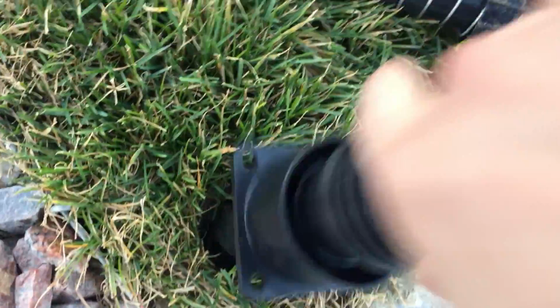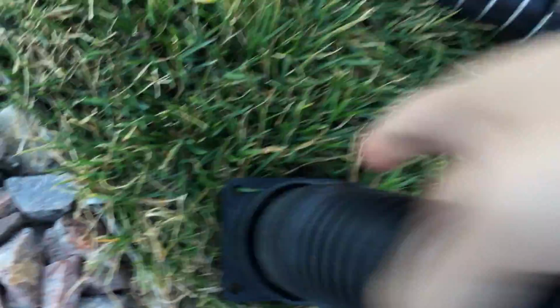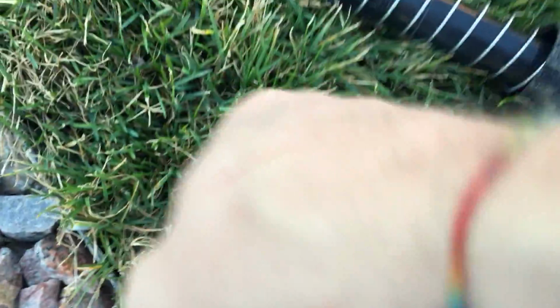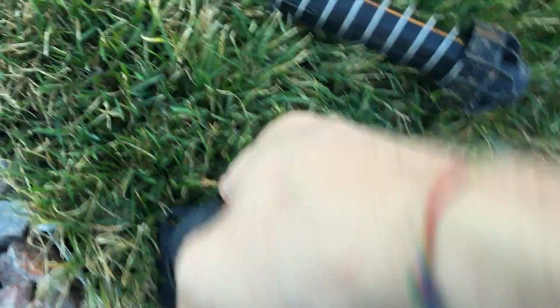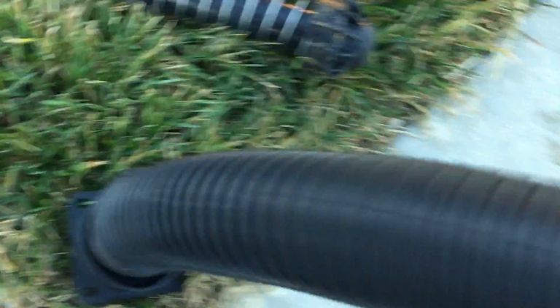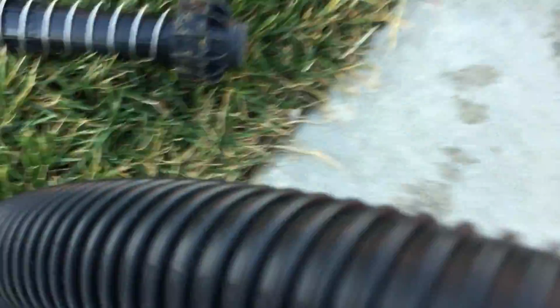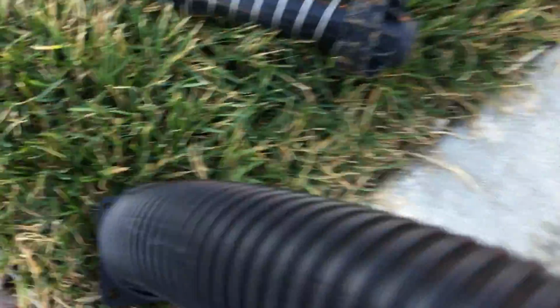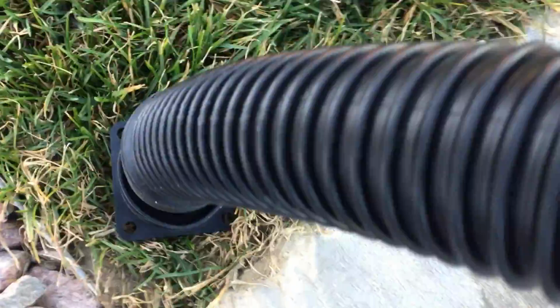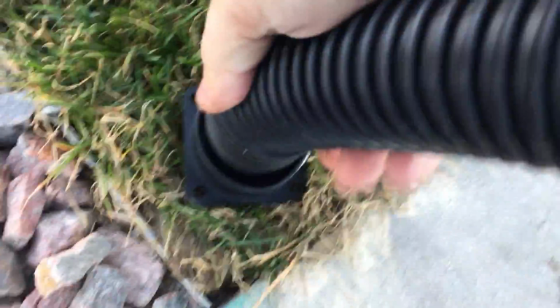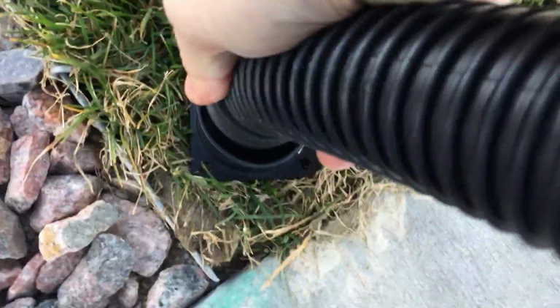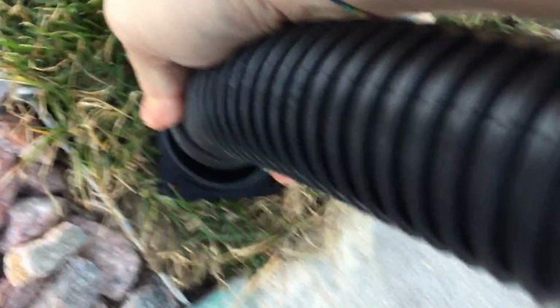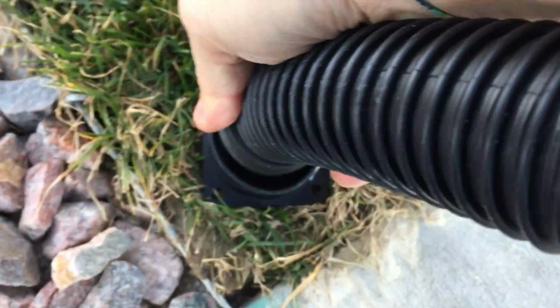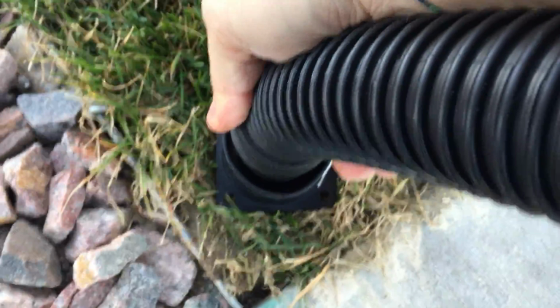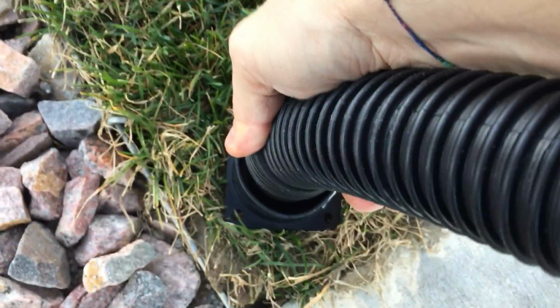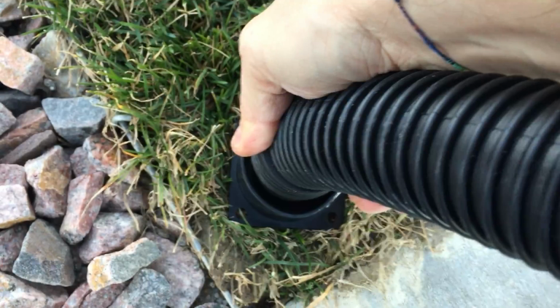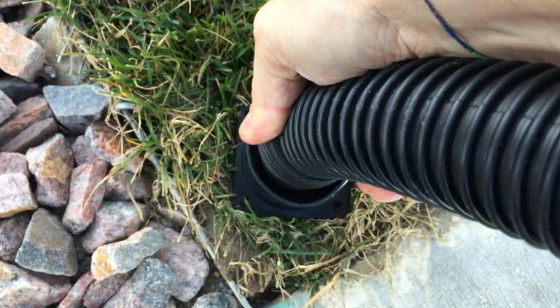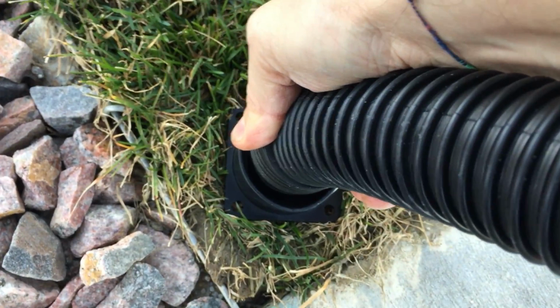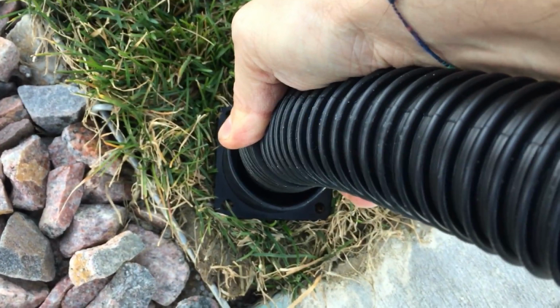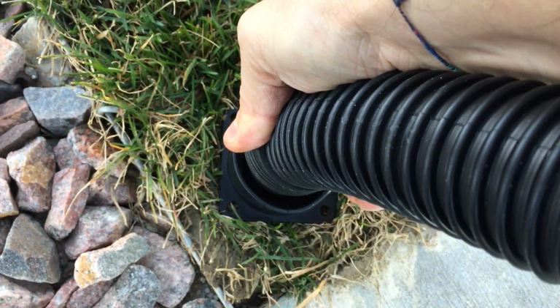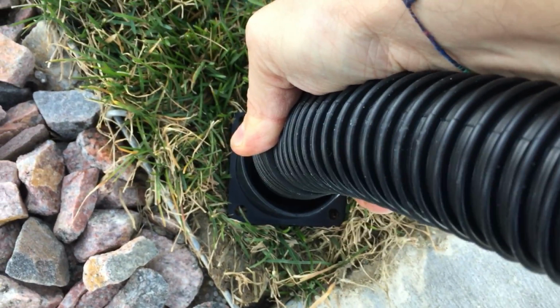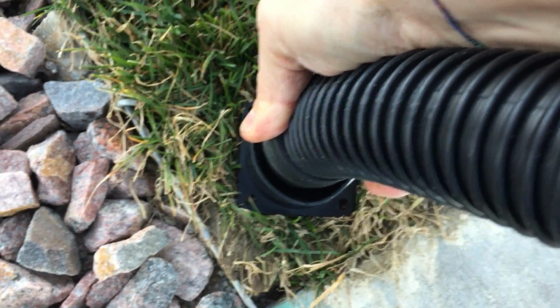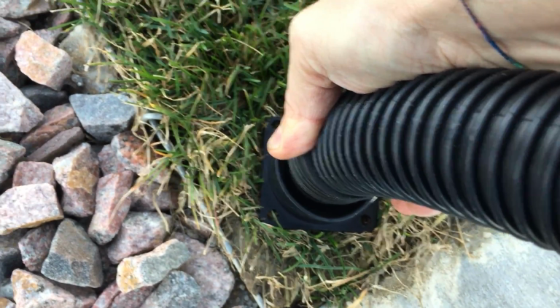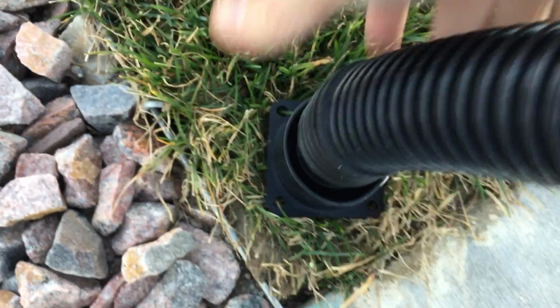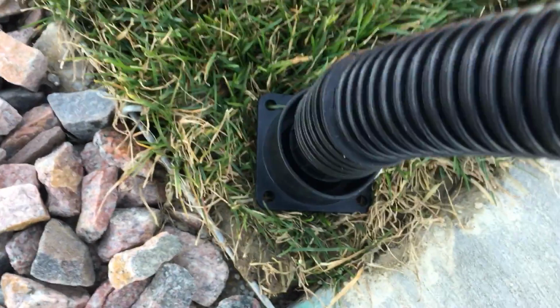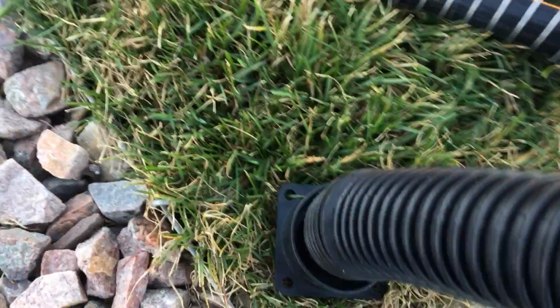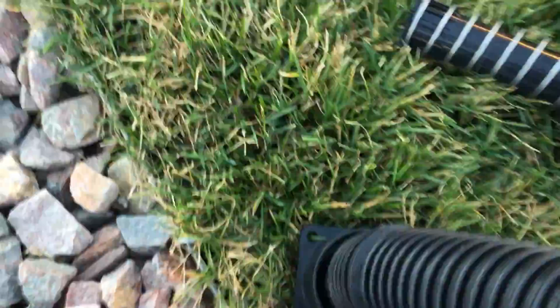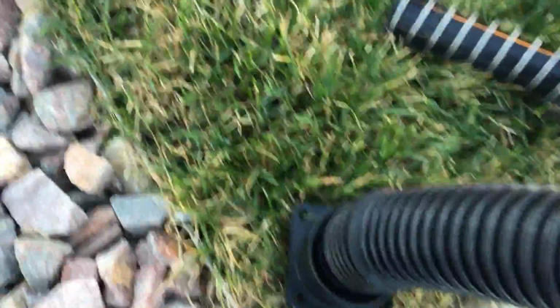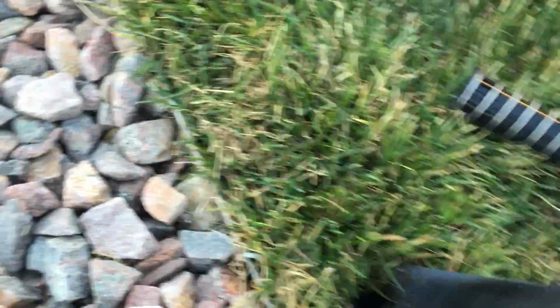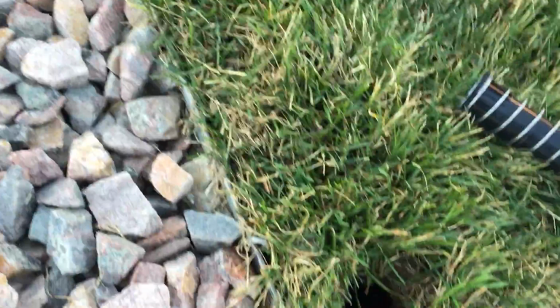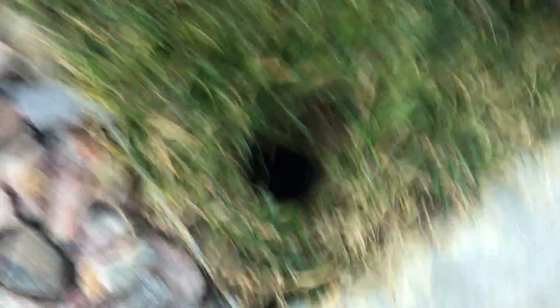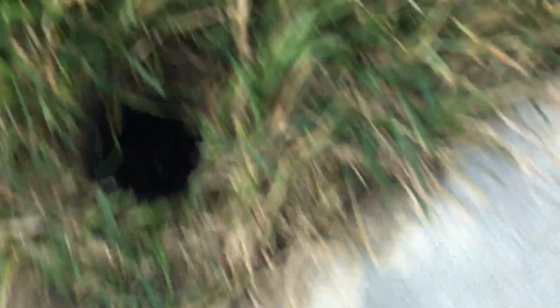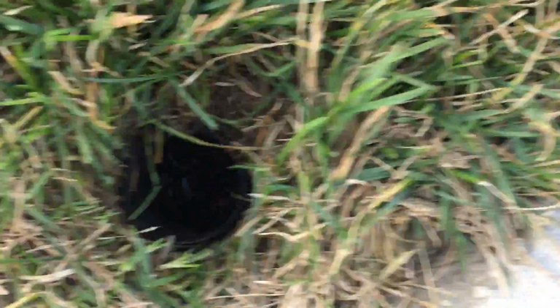Just stick it in there. Turn on your water. That's what makes that feel pretty good. You can do that for a few minutes and it'll be dry.